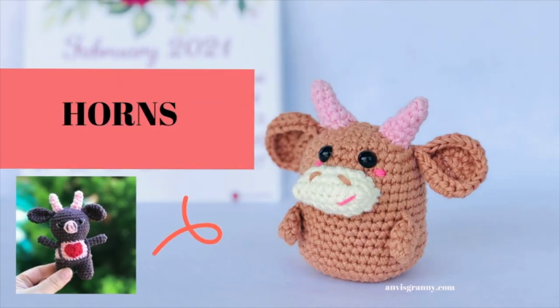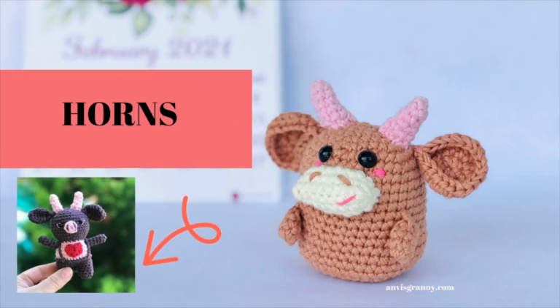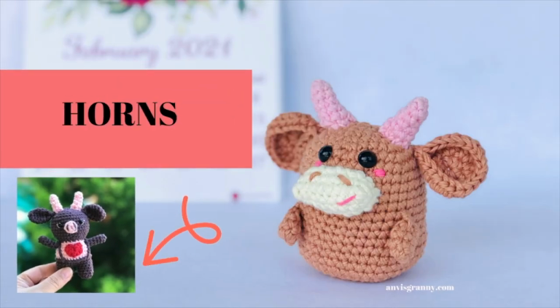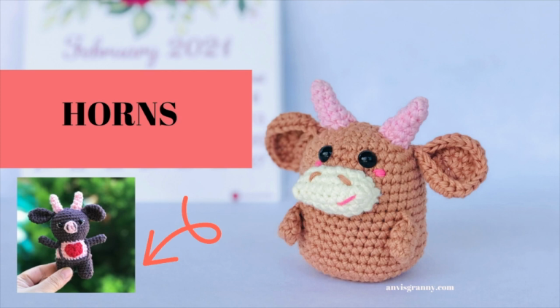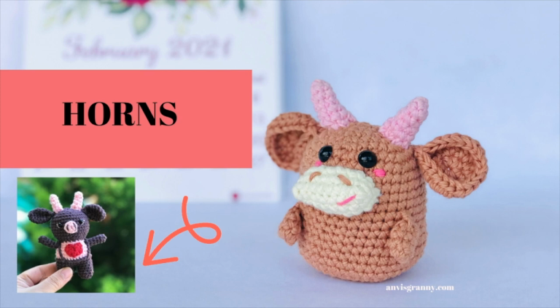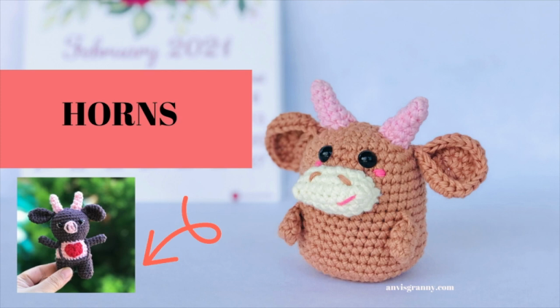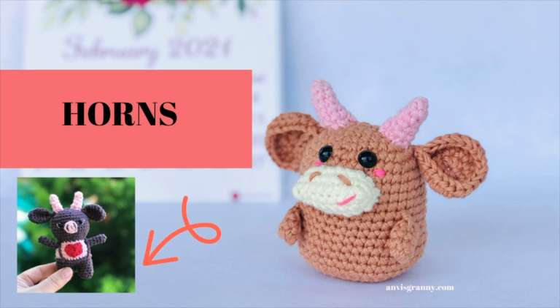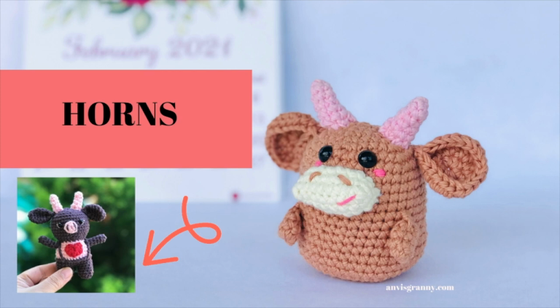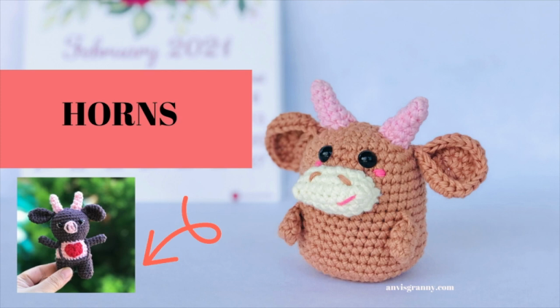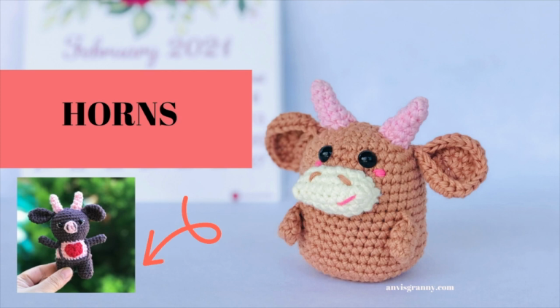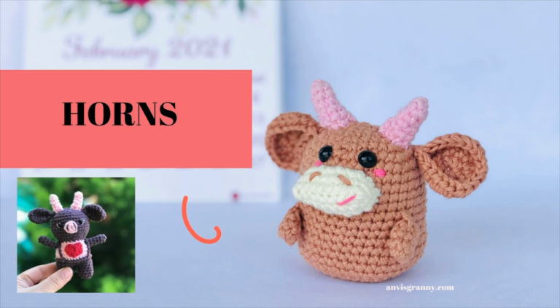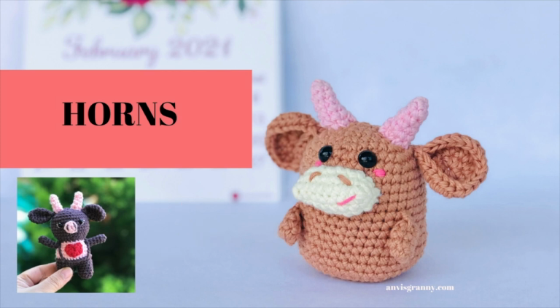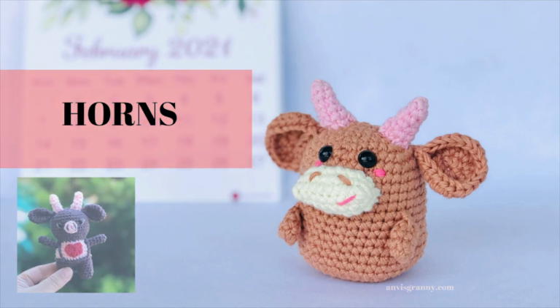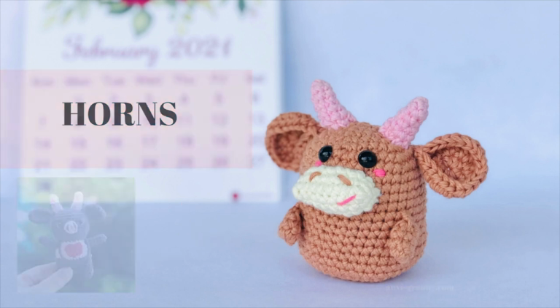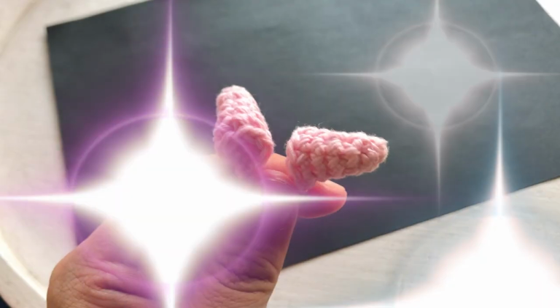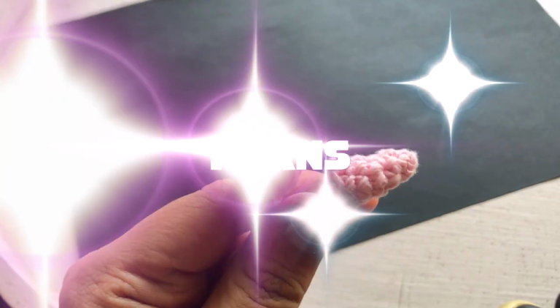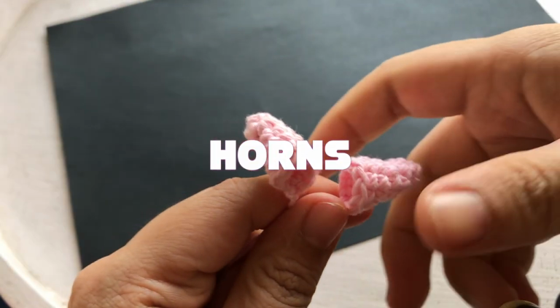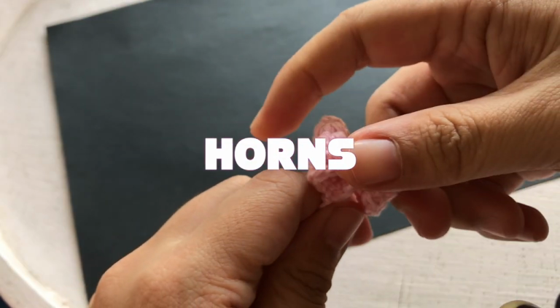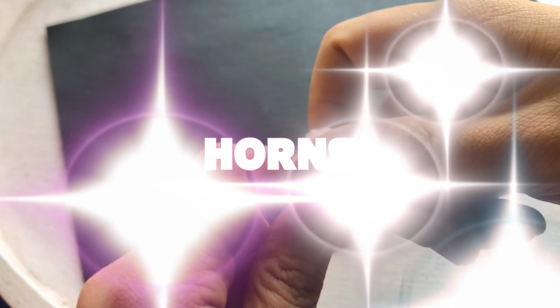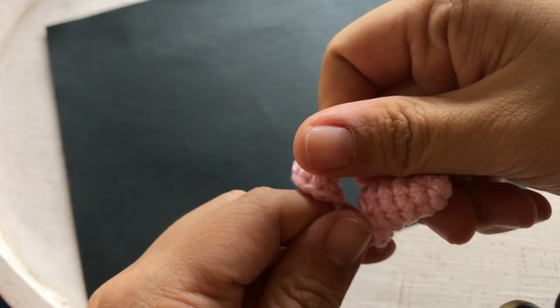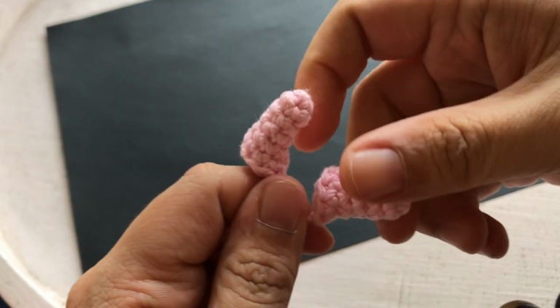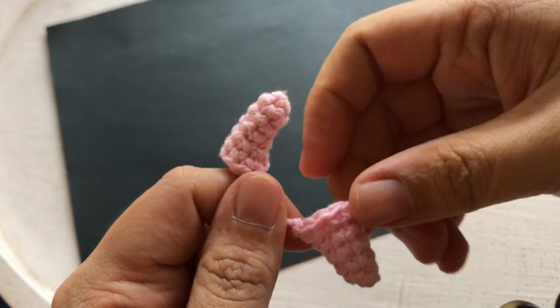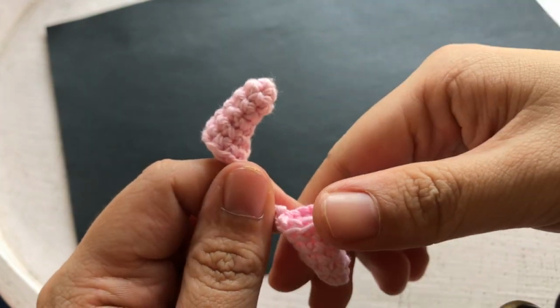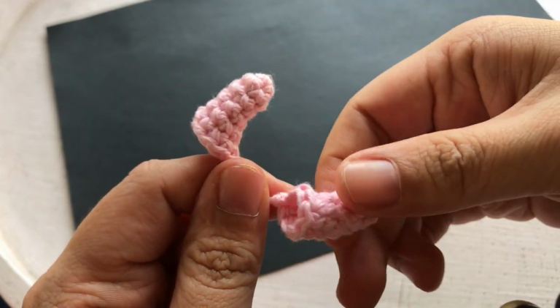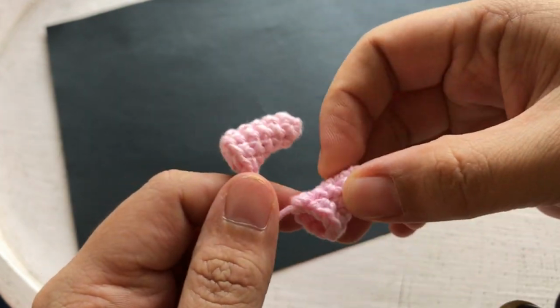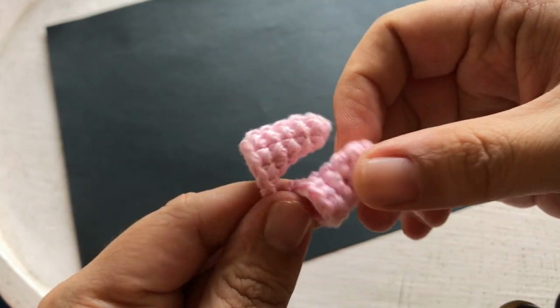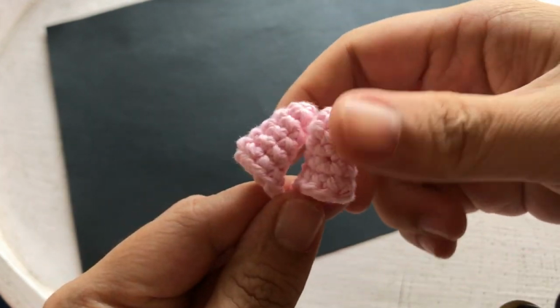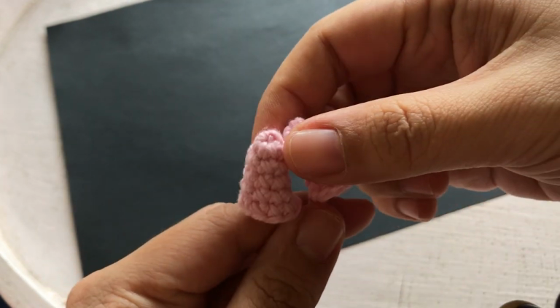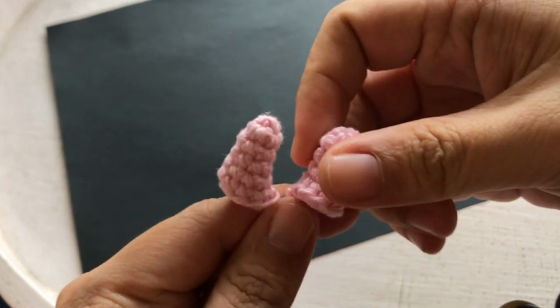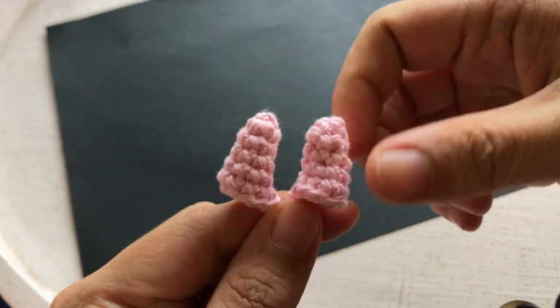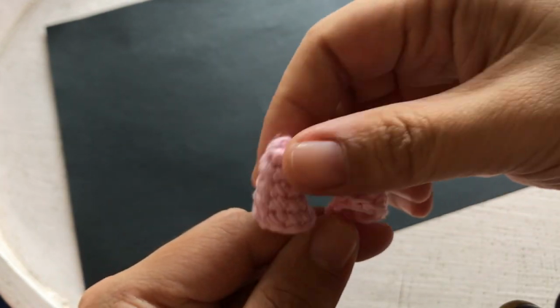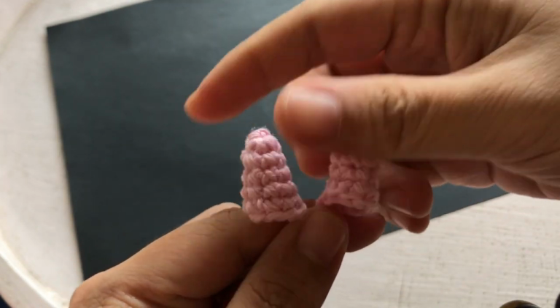To crochet the horn, please head over to the video tutorial for Buffalo in Love. You can find the link in the description or the second stitch box up there.